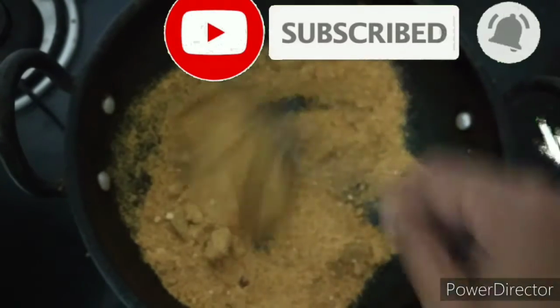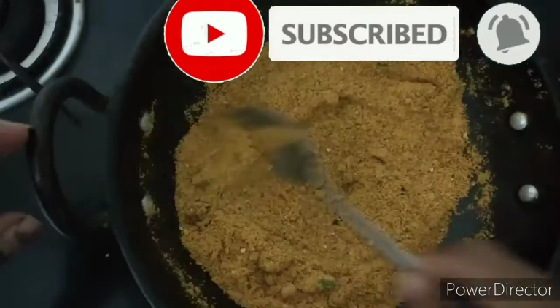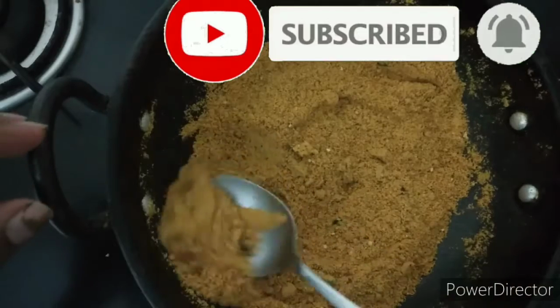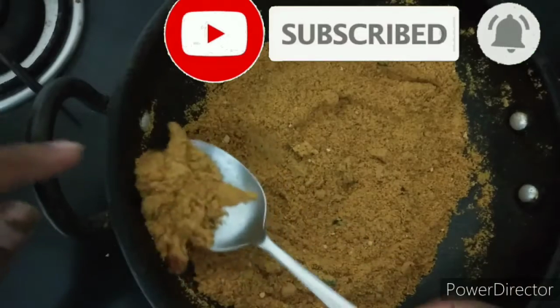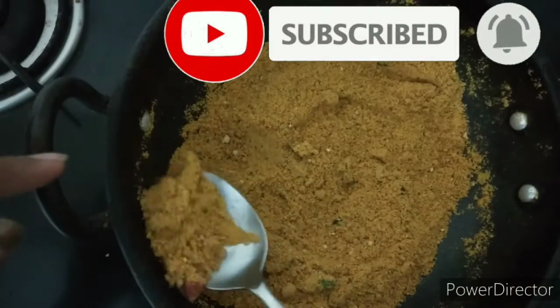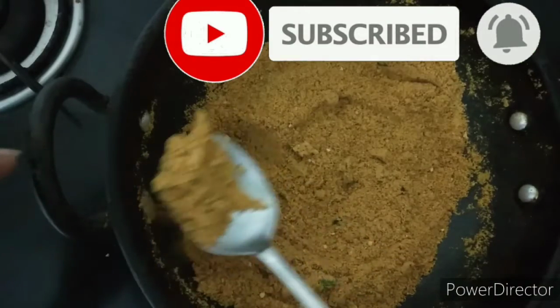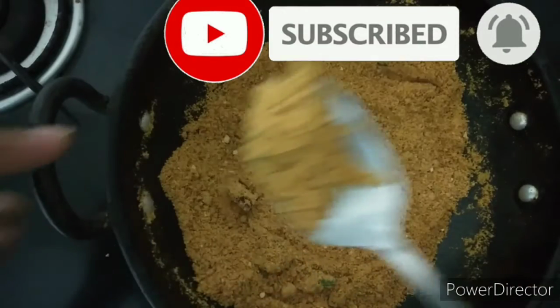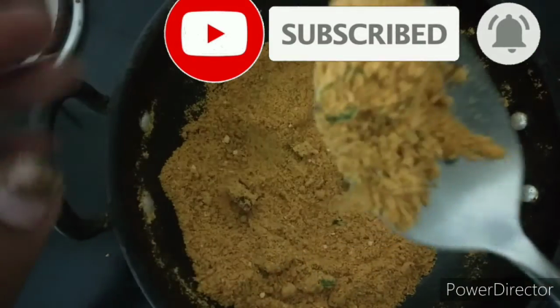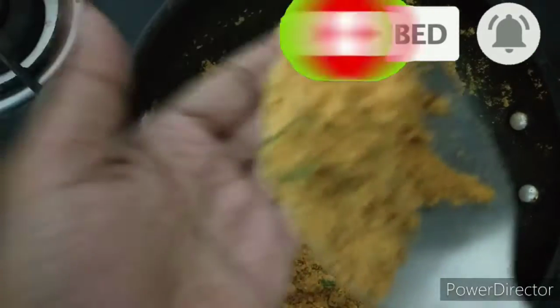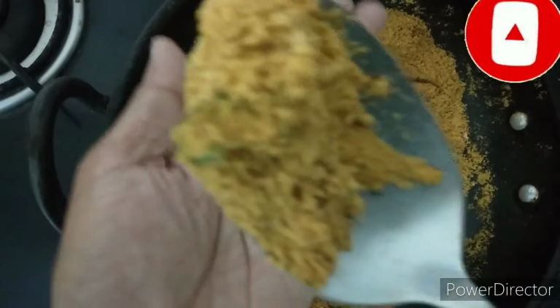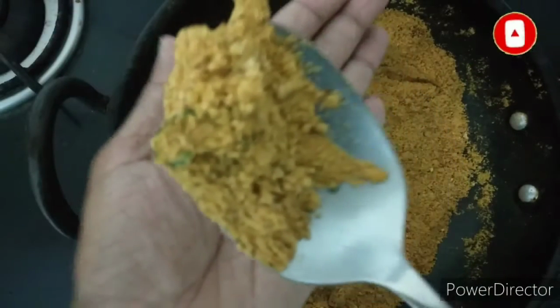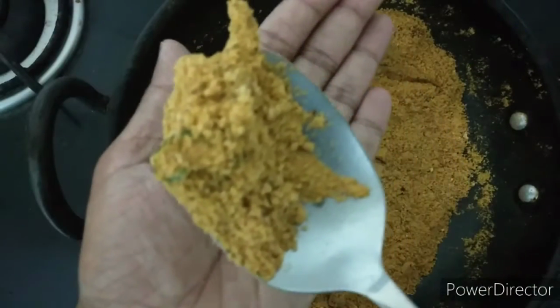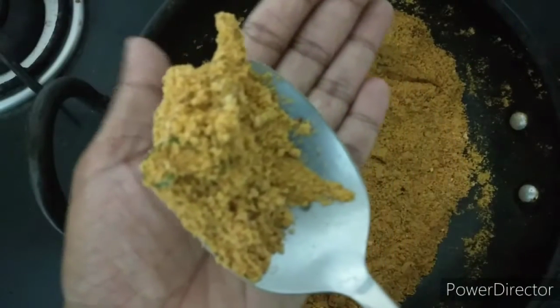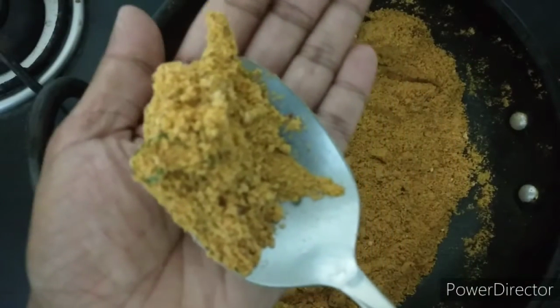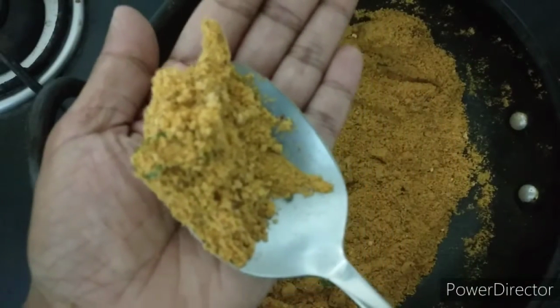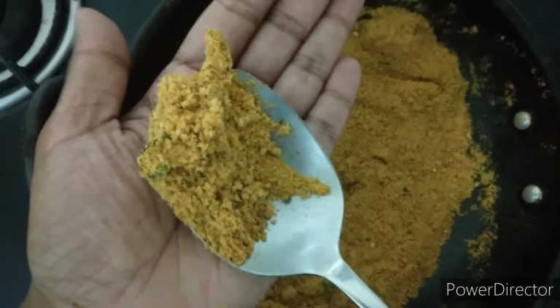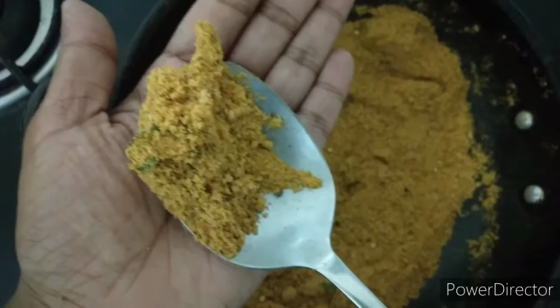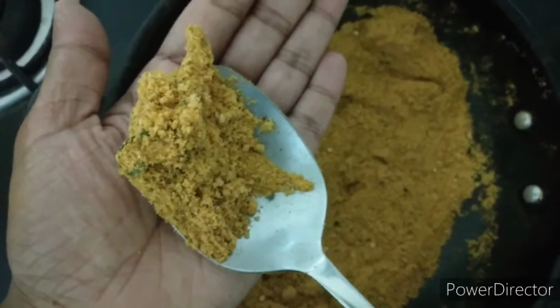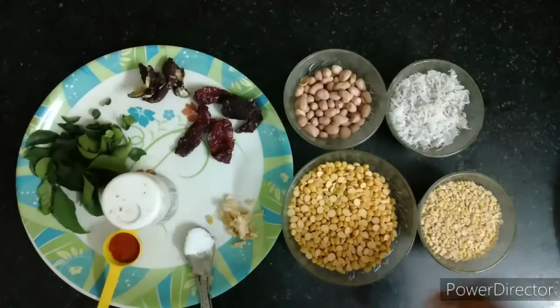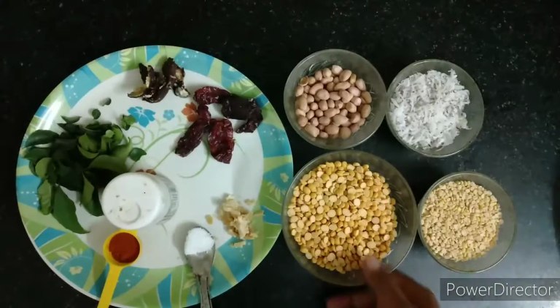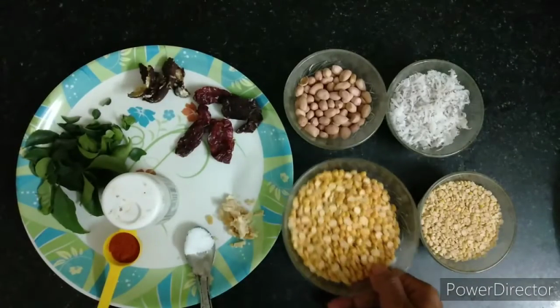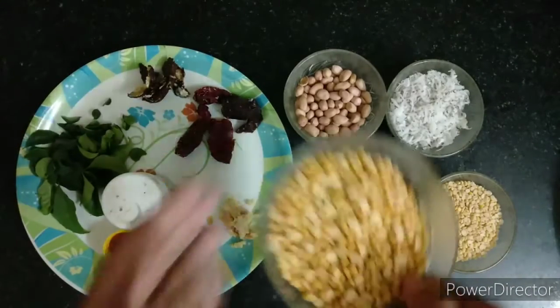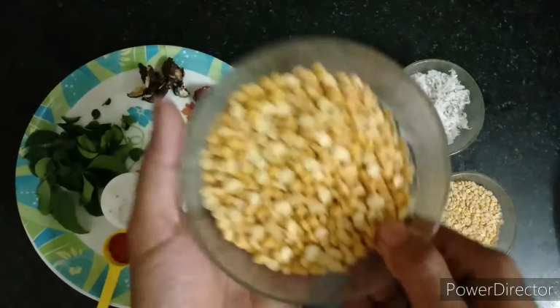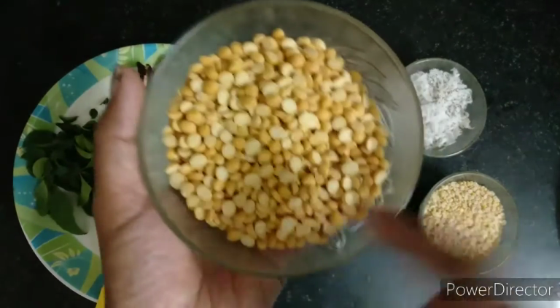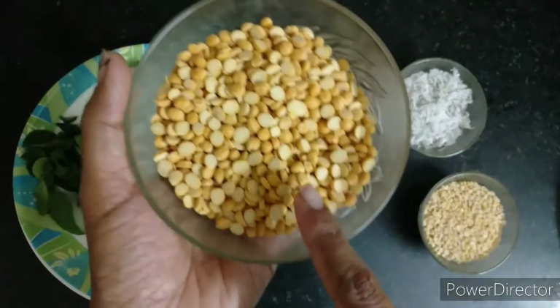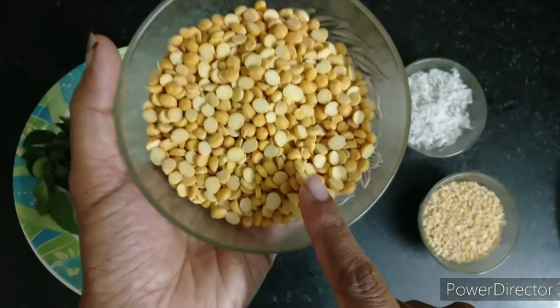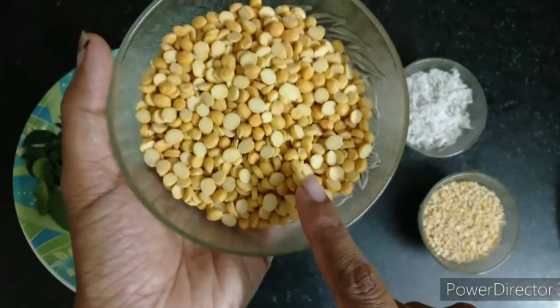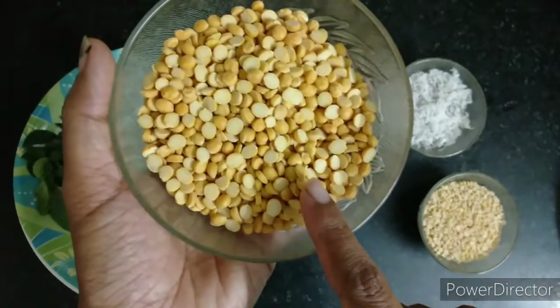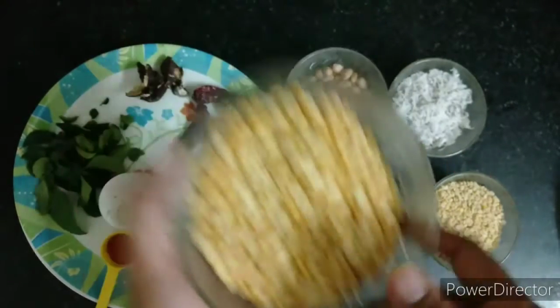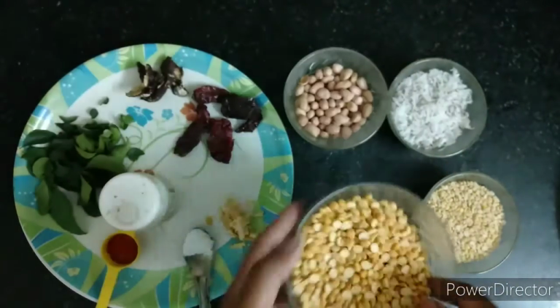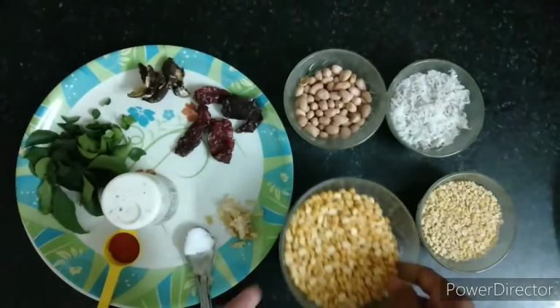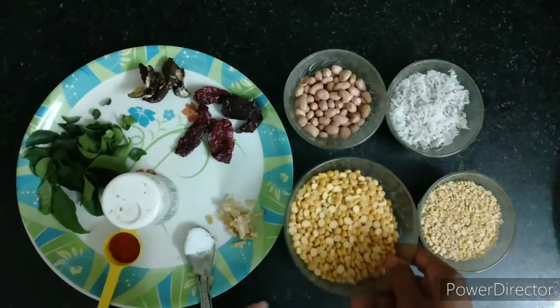If you are new to my channel, do press the subscribe button and press the notification bell for more such videos. Now let us quickly get started. For this I have taken 3/4 cup of kadale bele or chana dal.